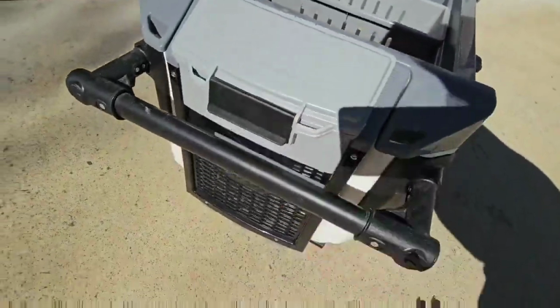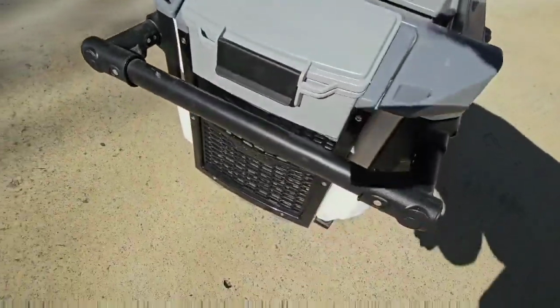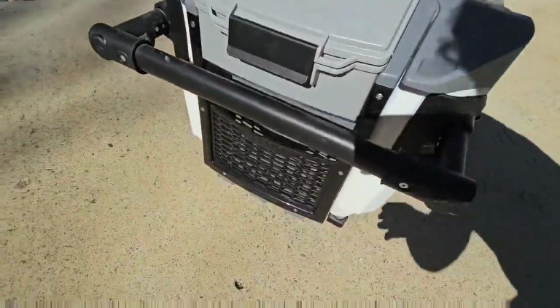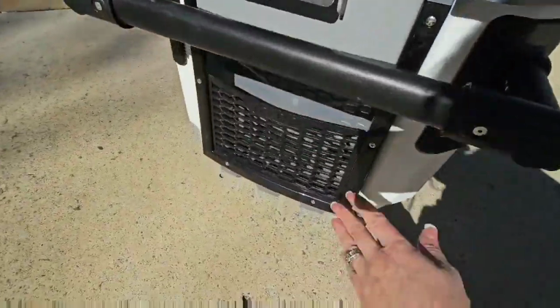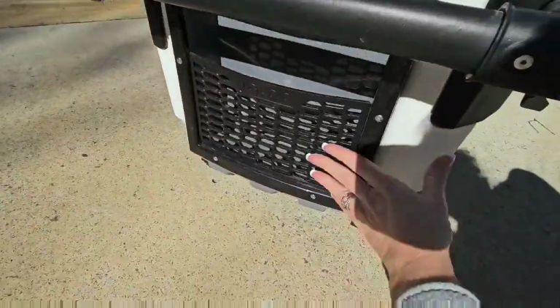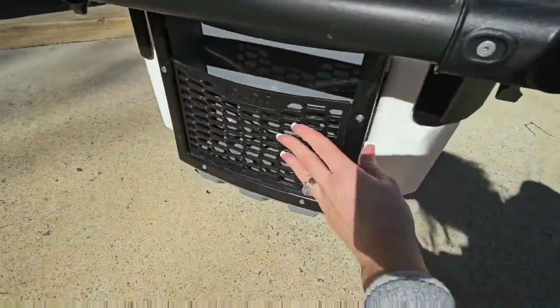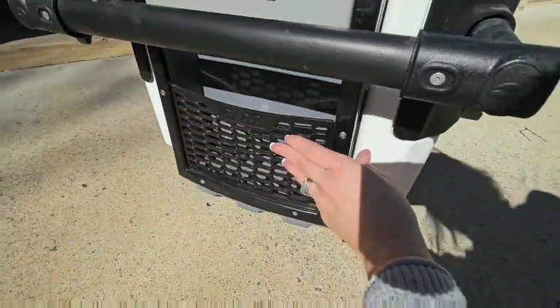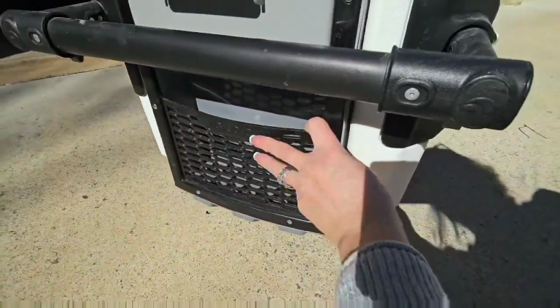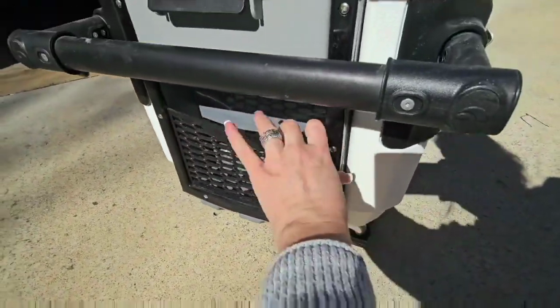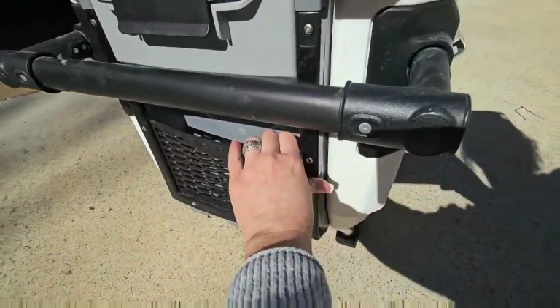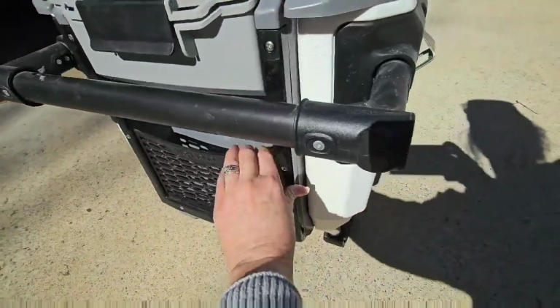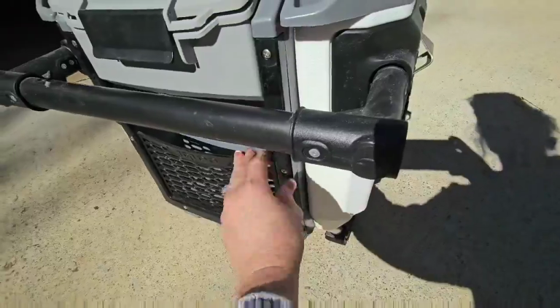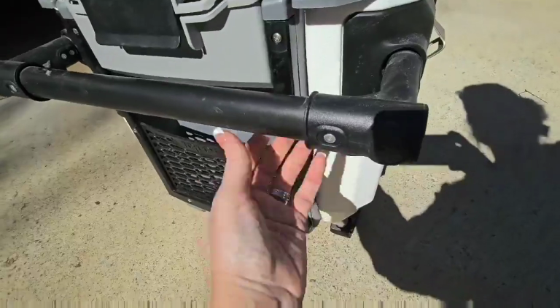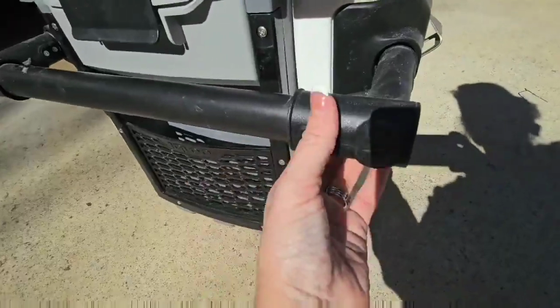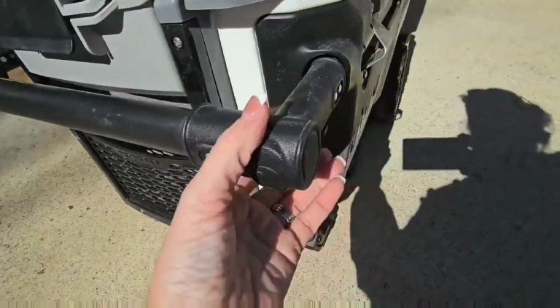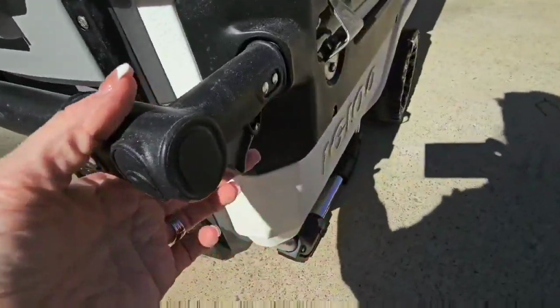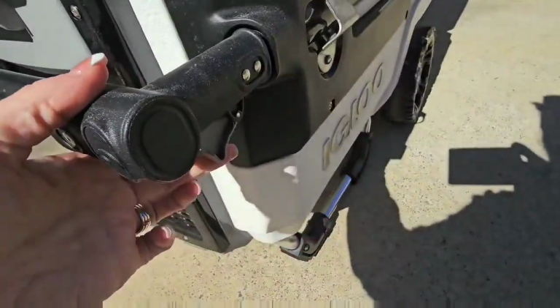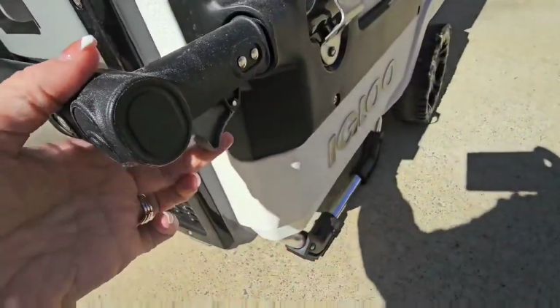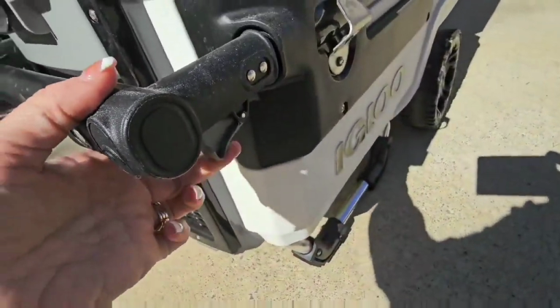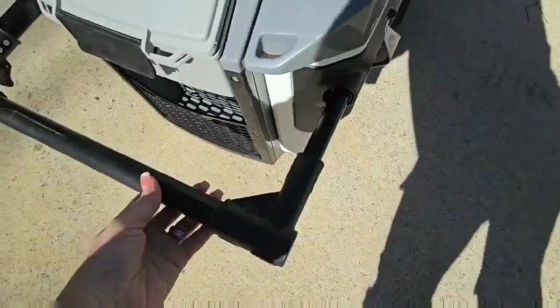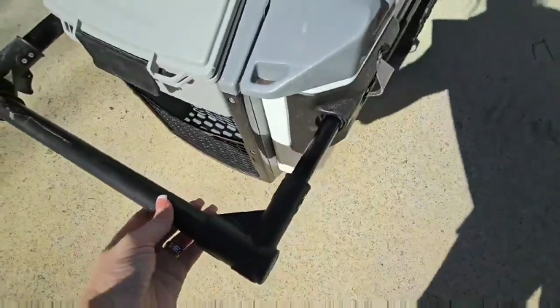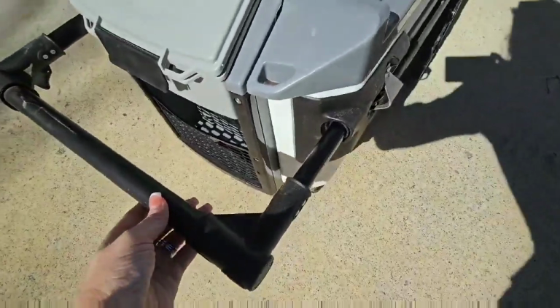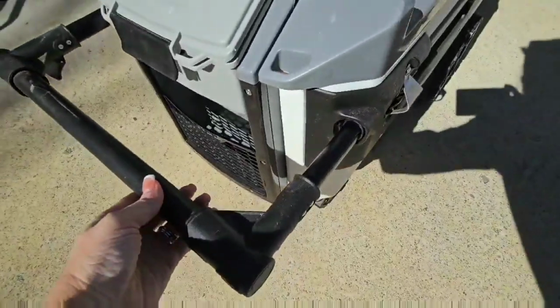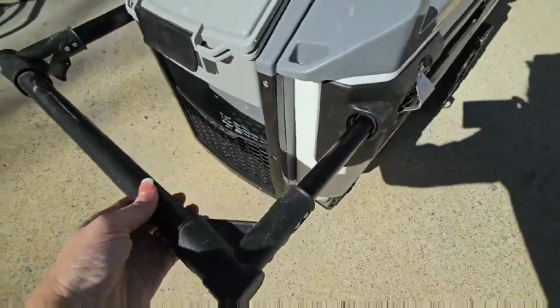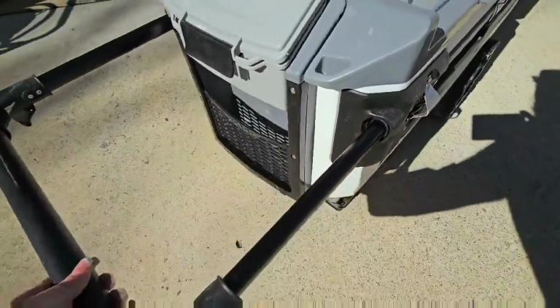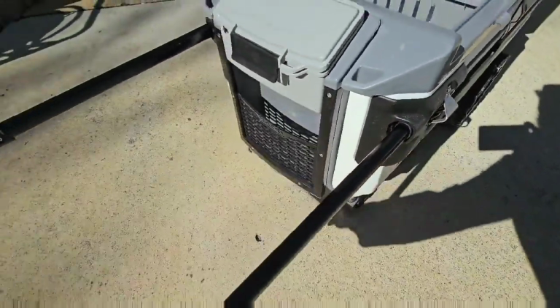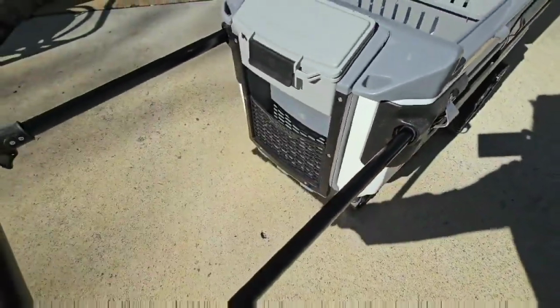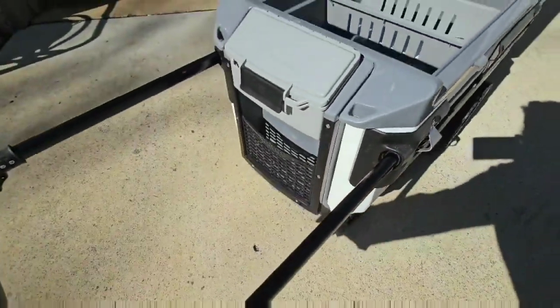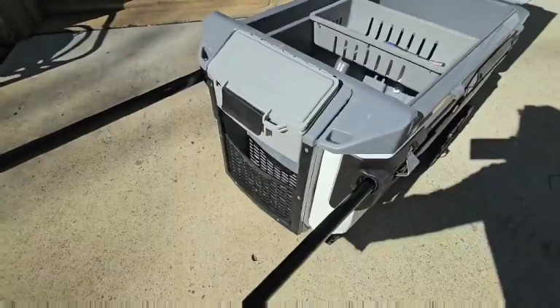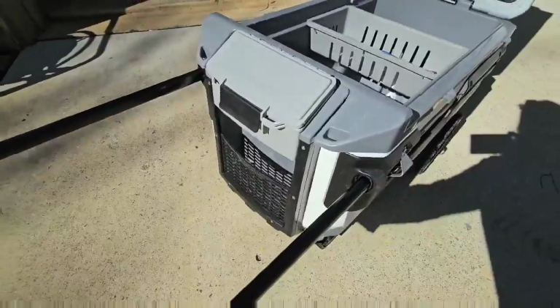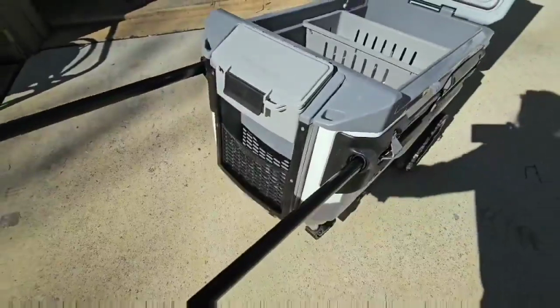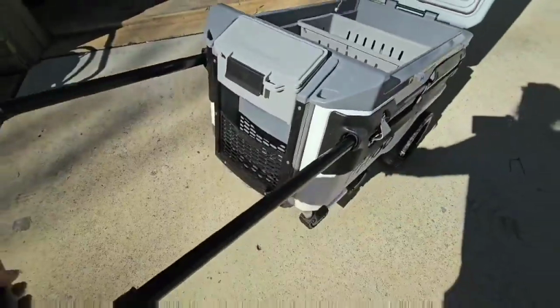You've also got this little pocket in here — it's like a little nylon net type of thing. And with this little button here, you've got the telescopic pull-out handle.